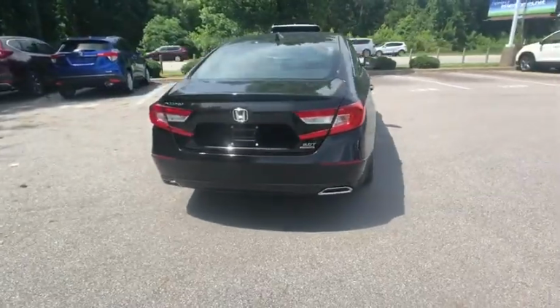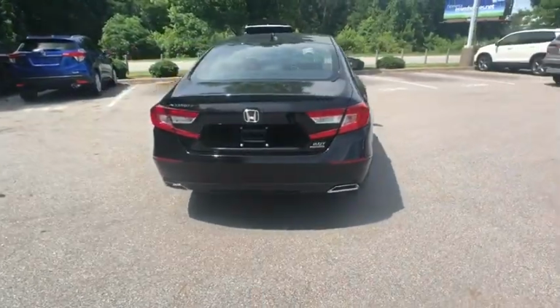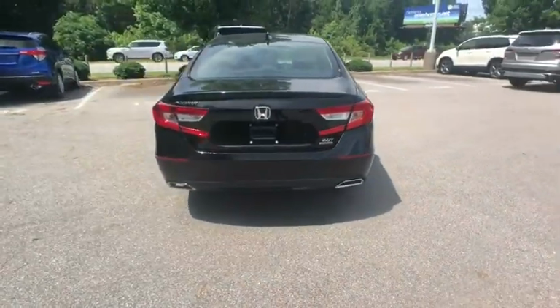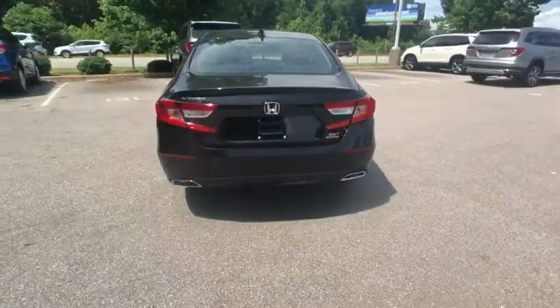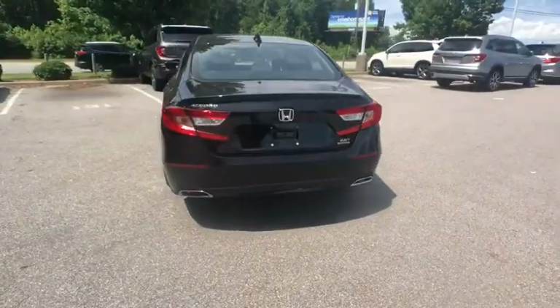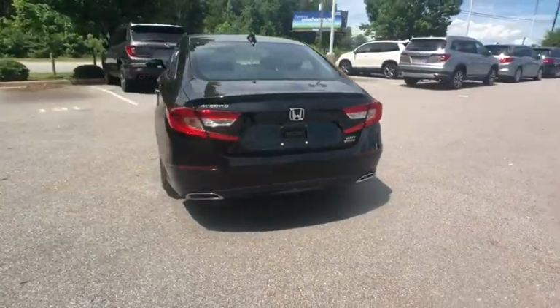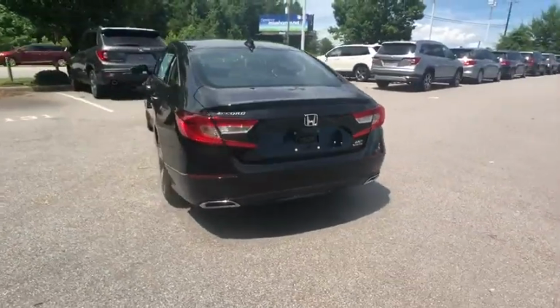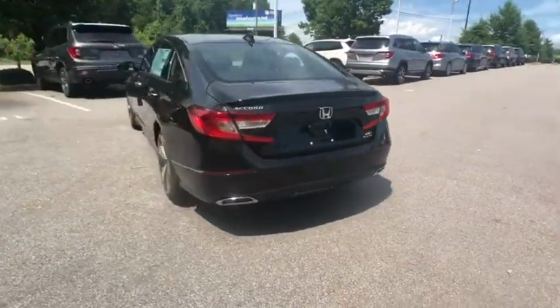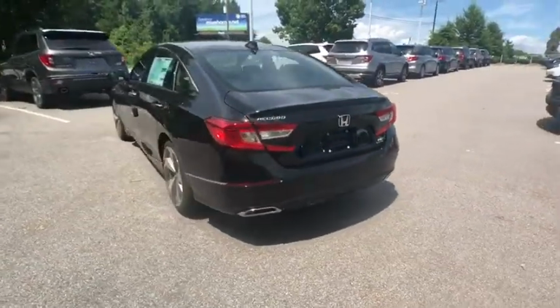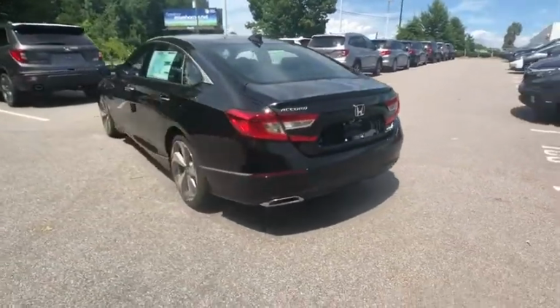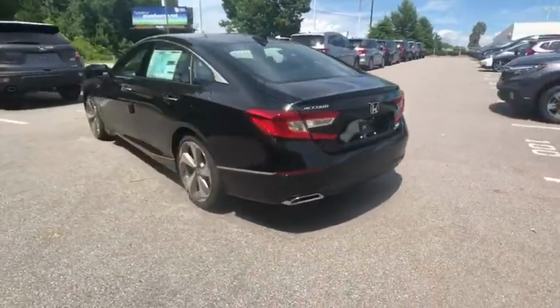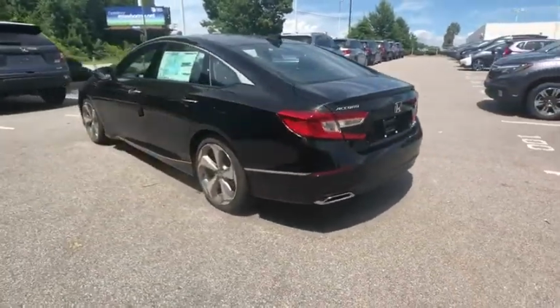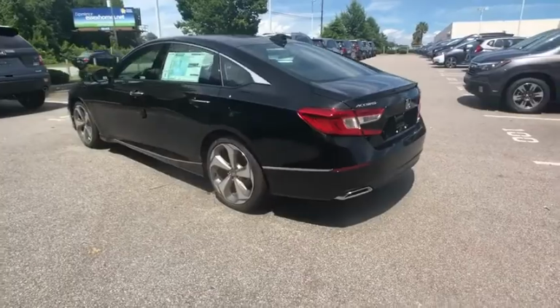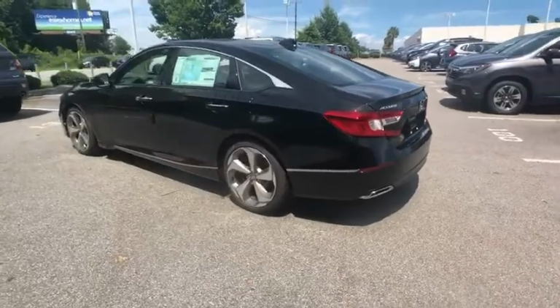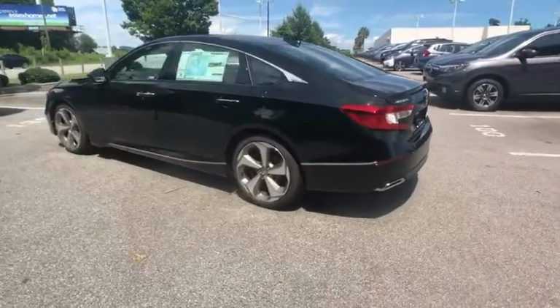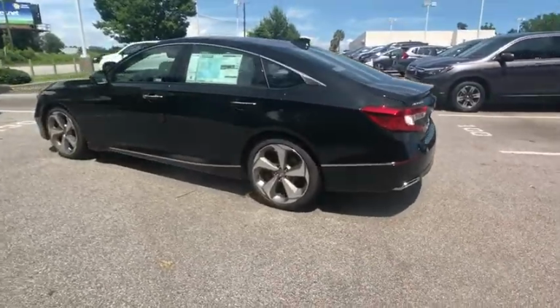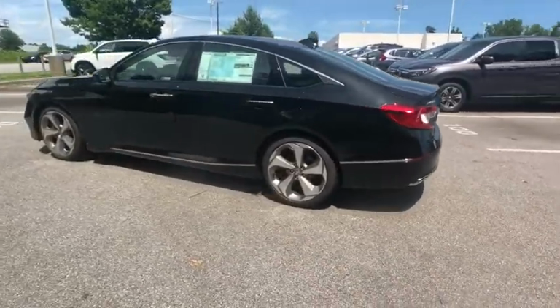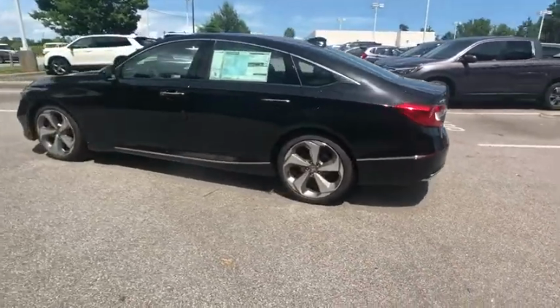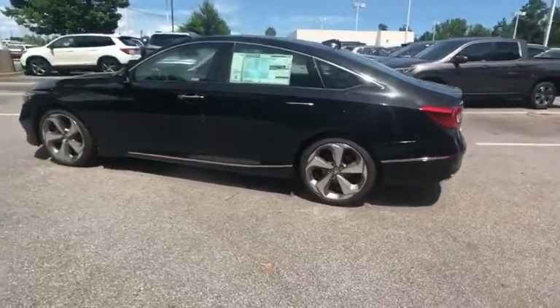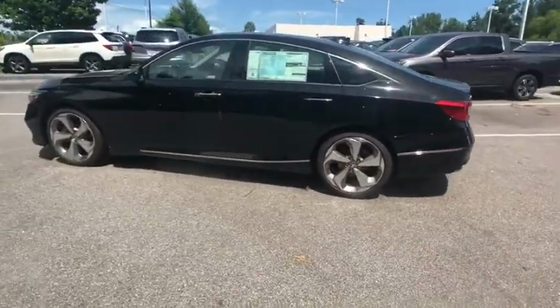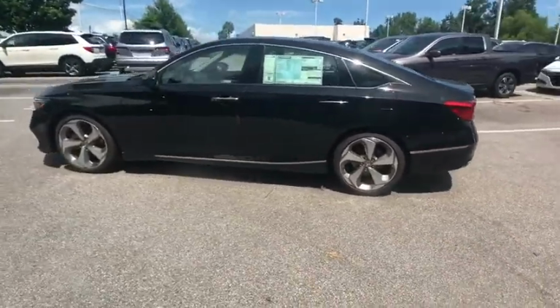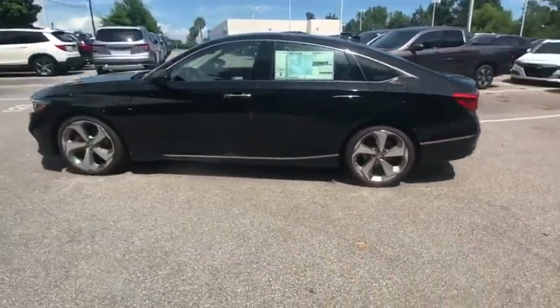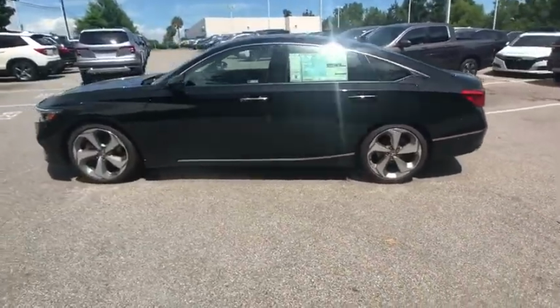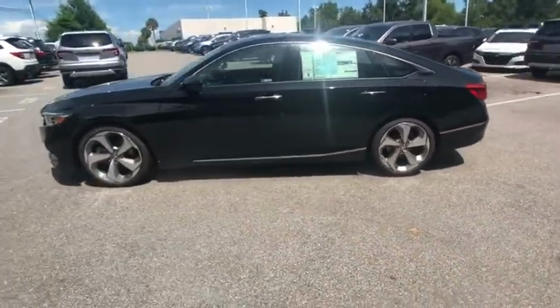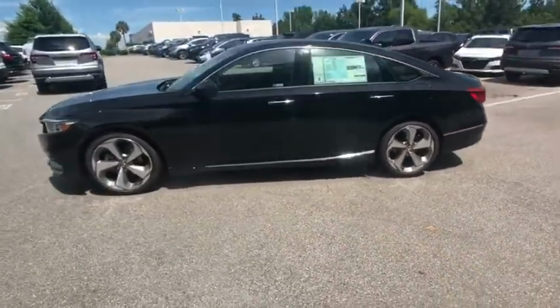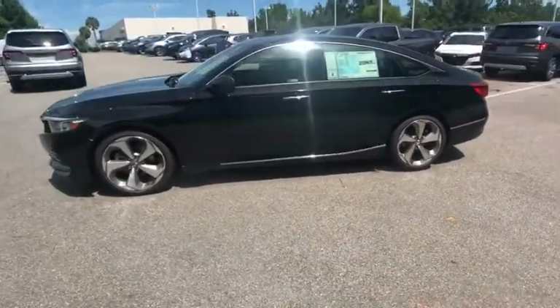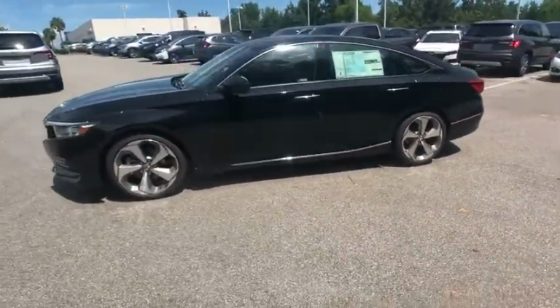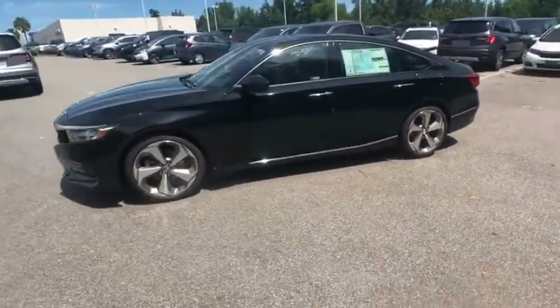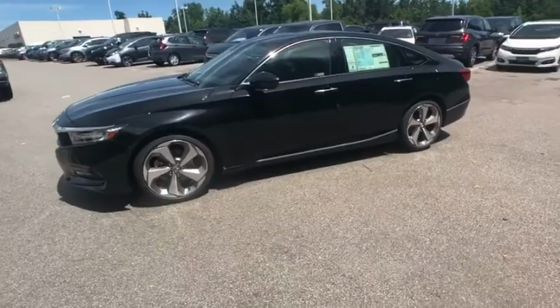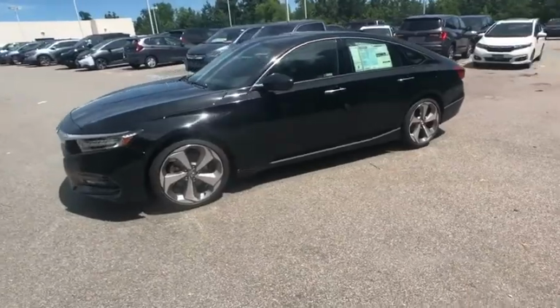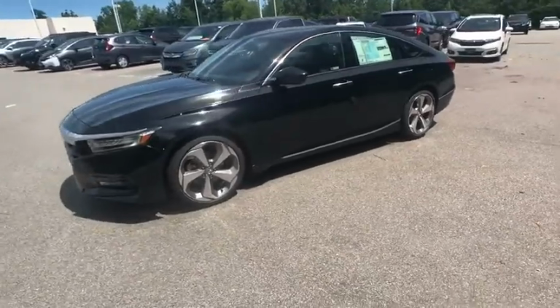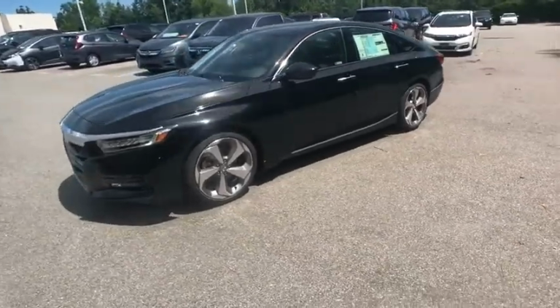This vehicle has less than 100 miles. Here are some of this vehicle's great options: traction control, navigation system, power passenger seat, leather-wrapped steering wheel.